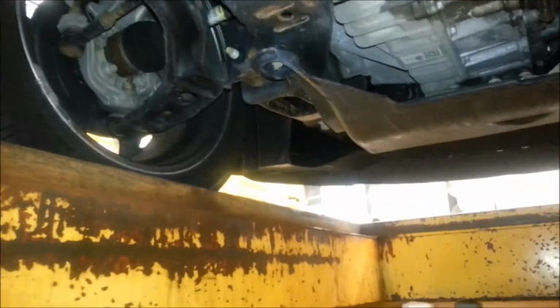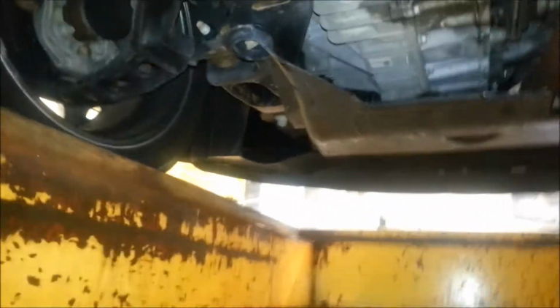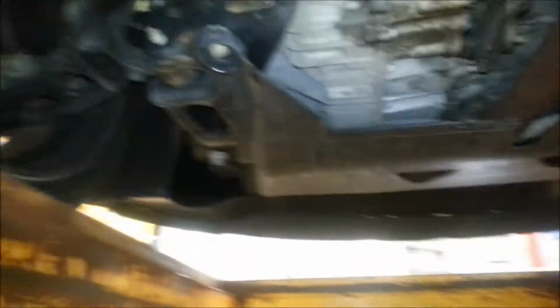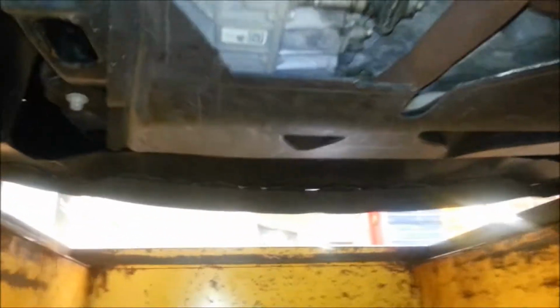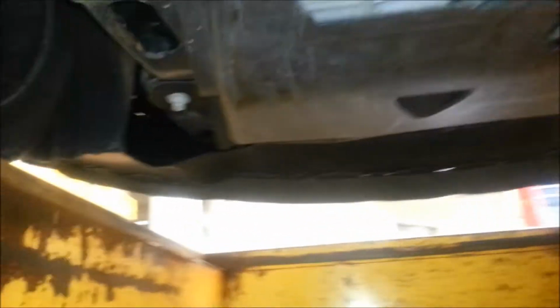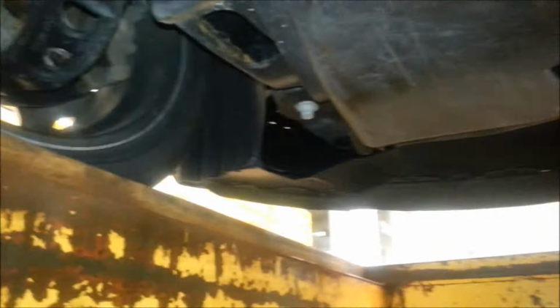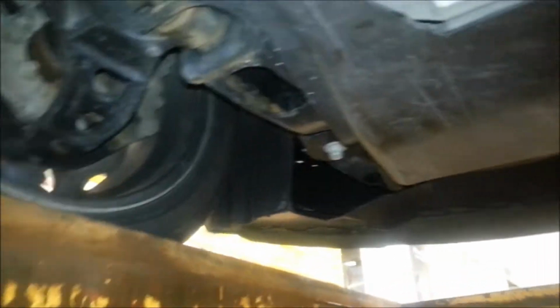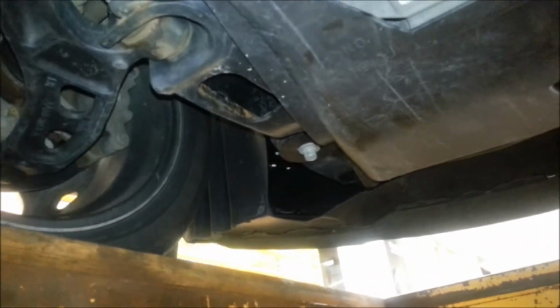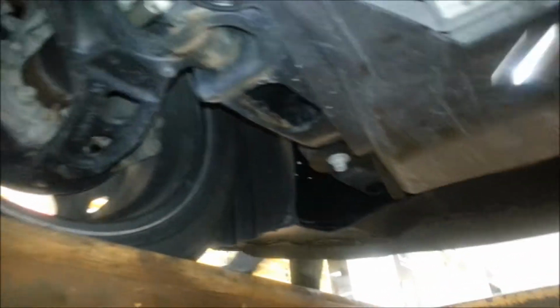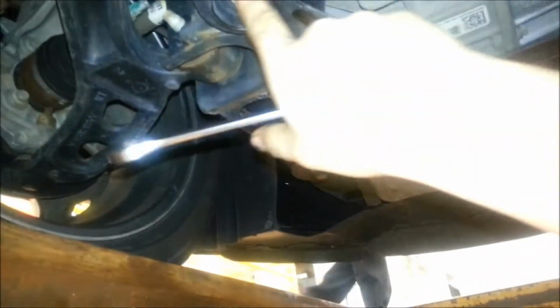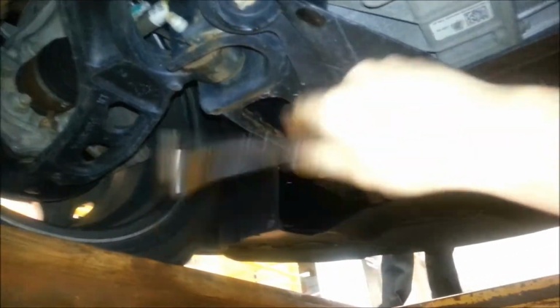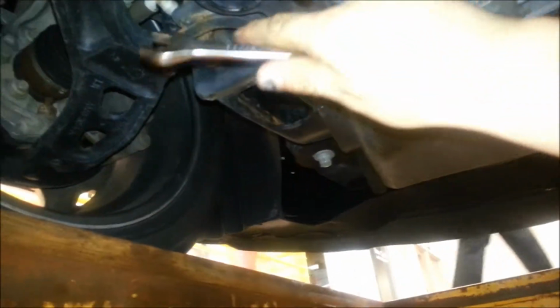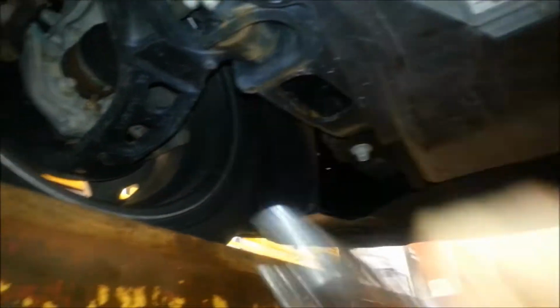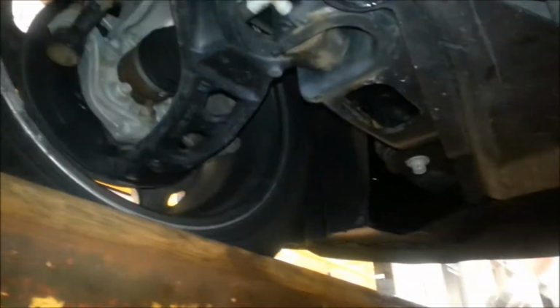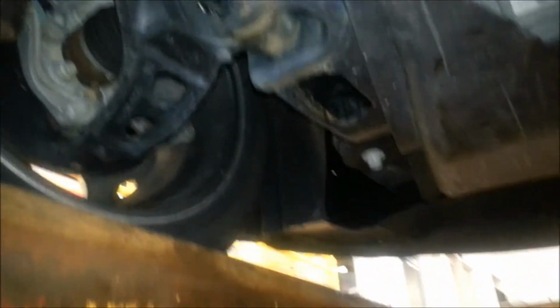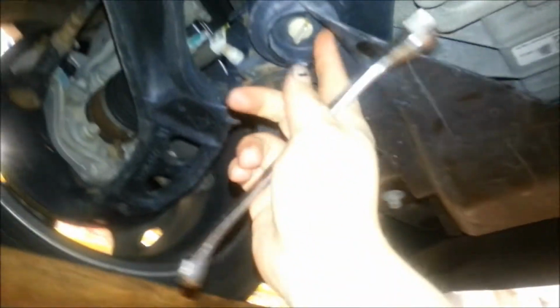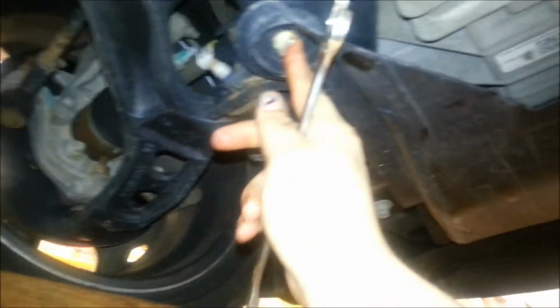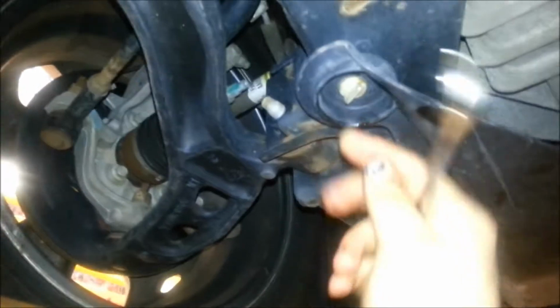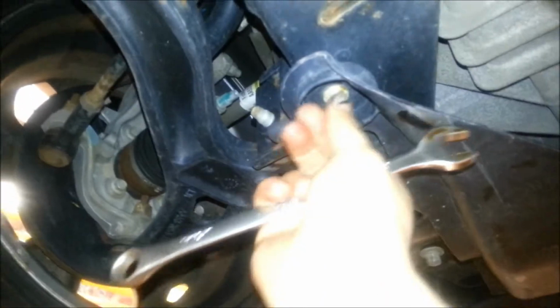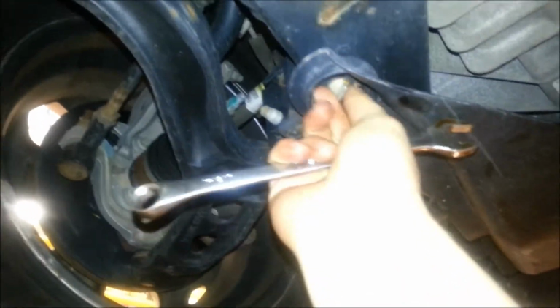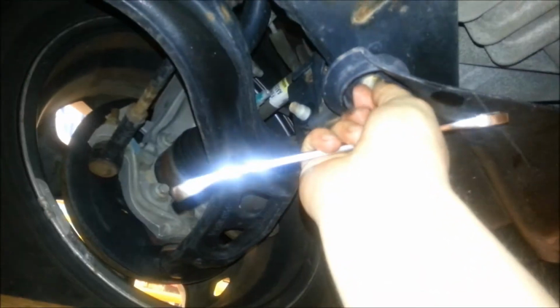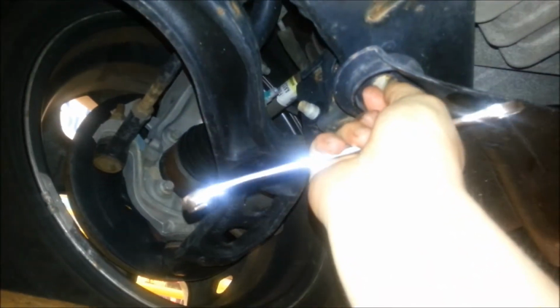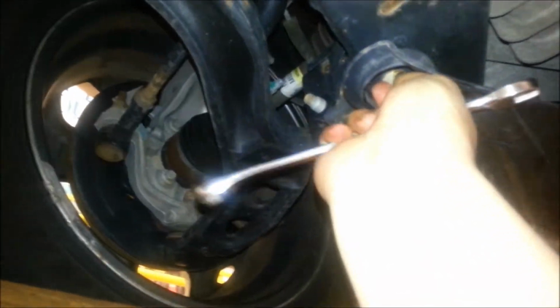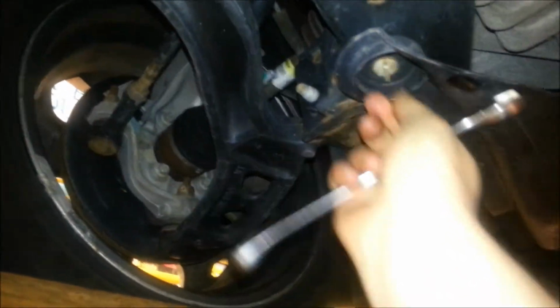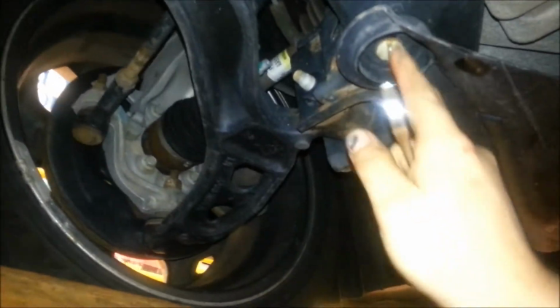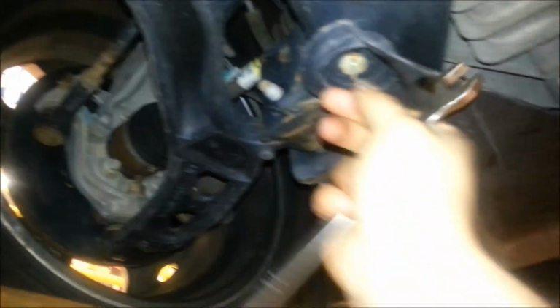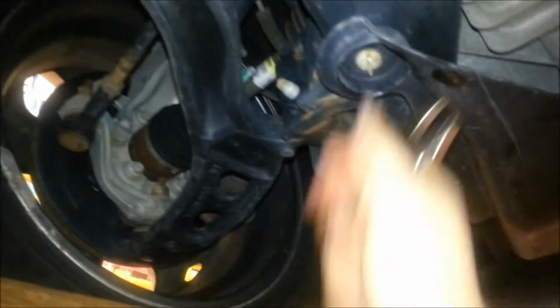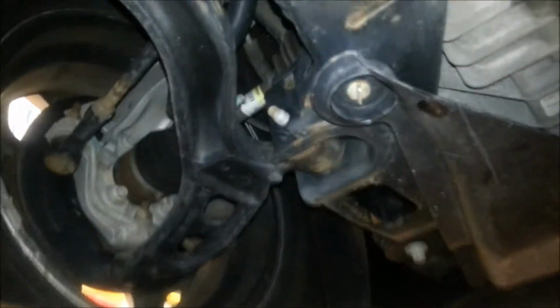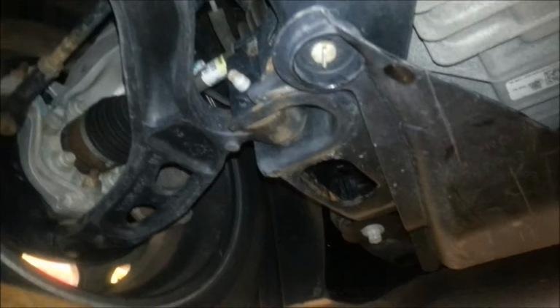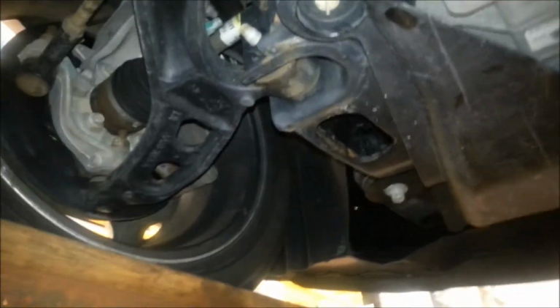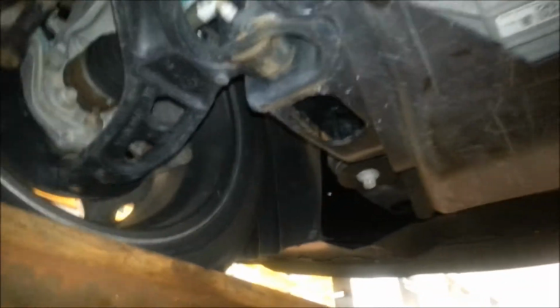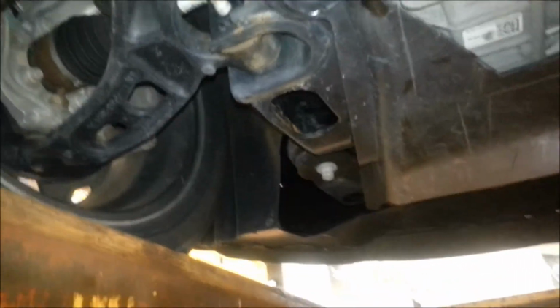Hey guys, Joe the Other Guy here. Basically you have these skid plates on the new Ford EcoBoost and they have these little tab clips. You can't turn them by hand, or you kind of can, but sometimes they're really locked up by salt.